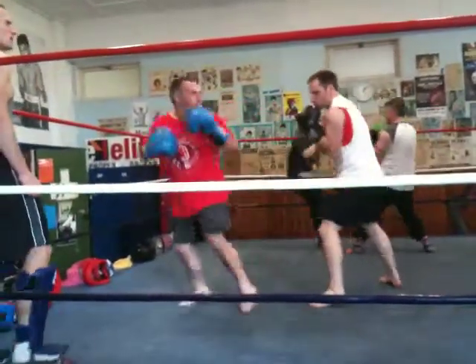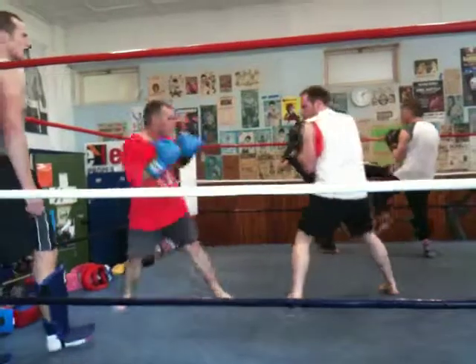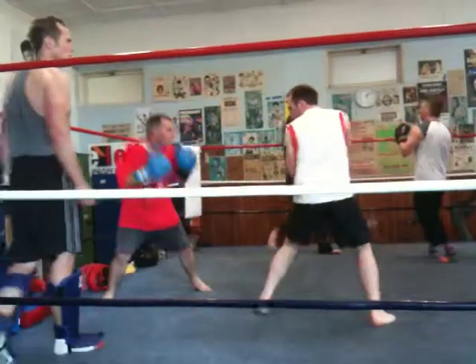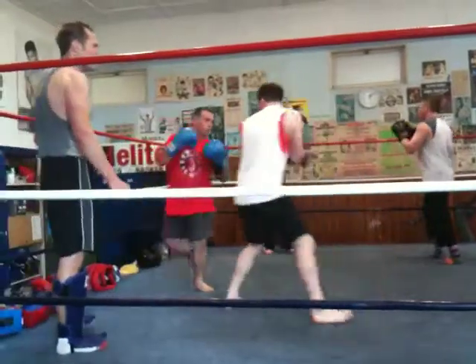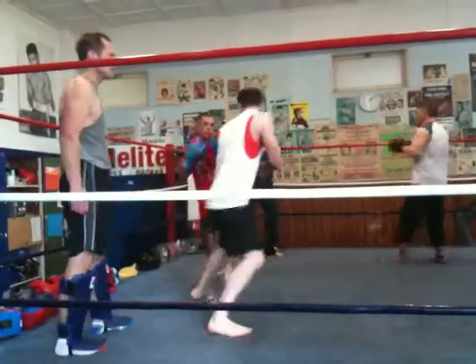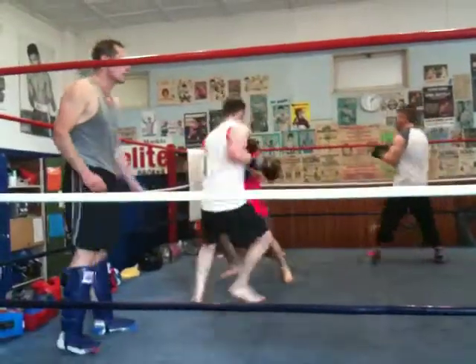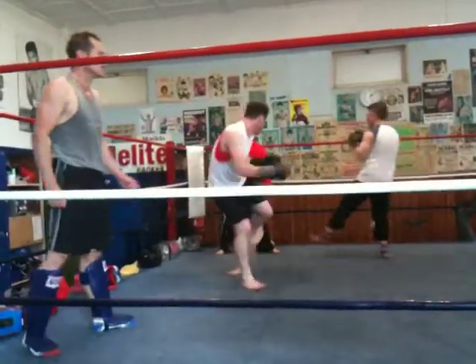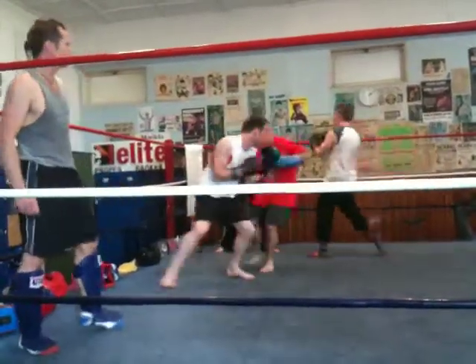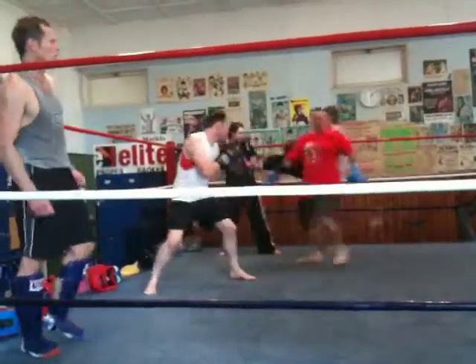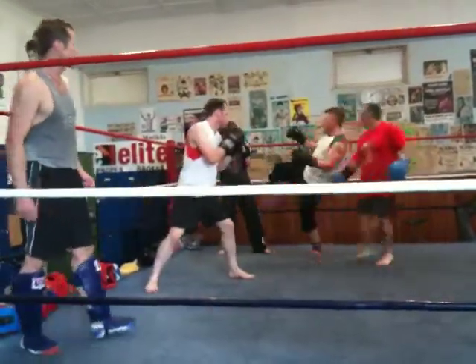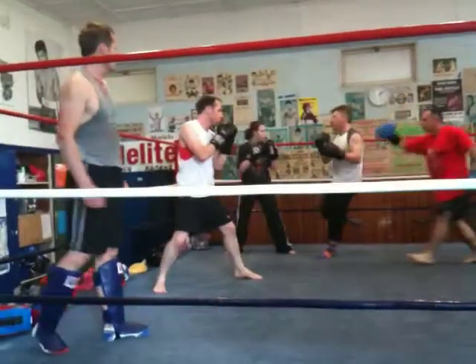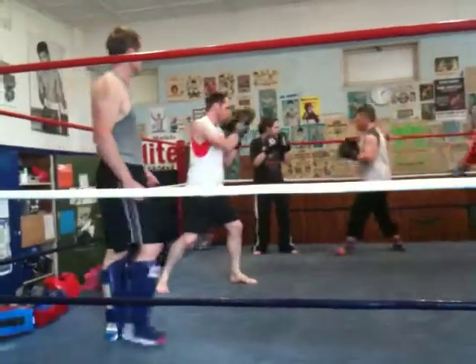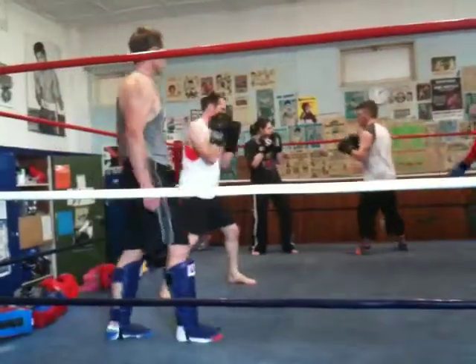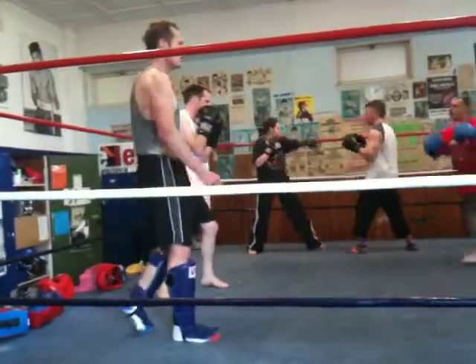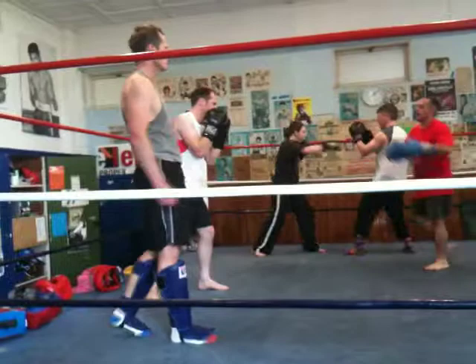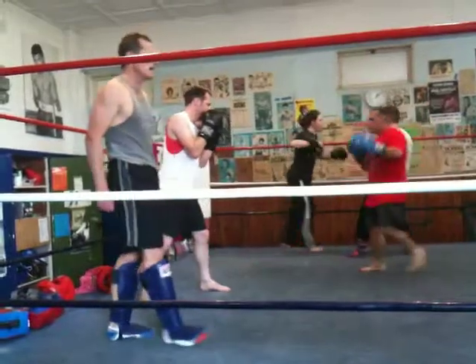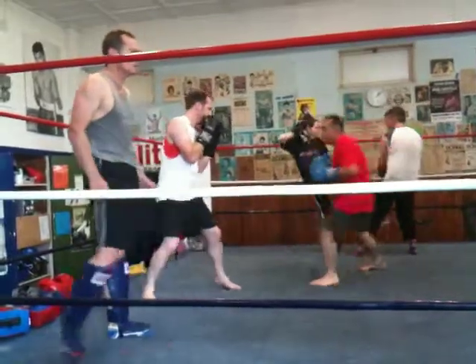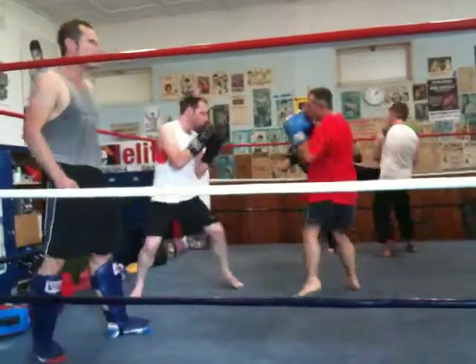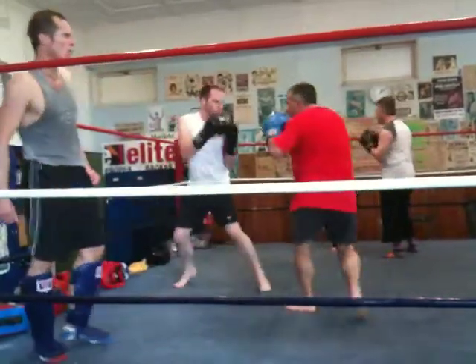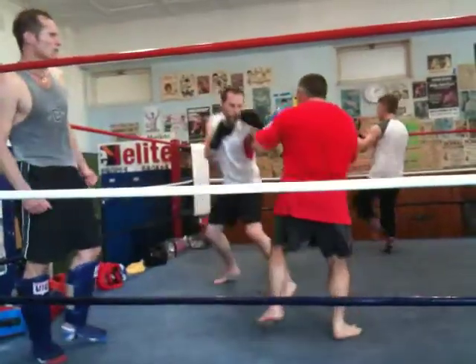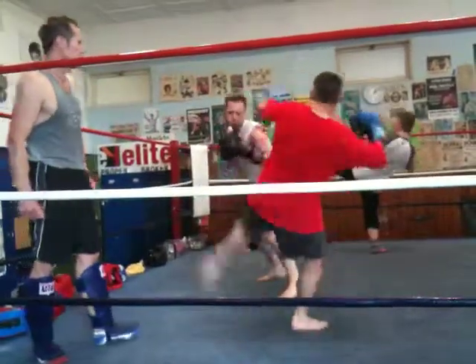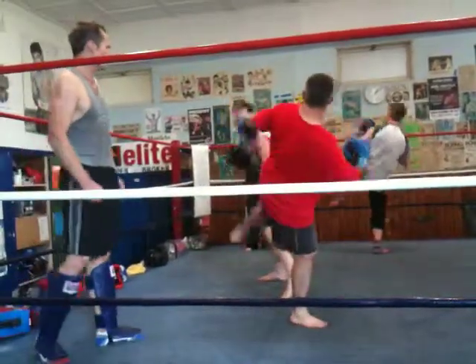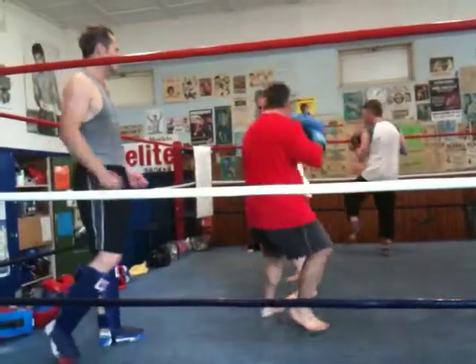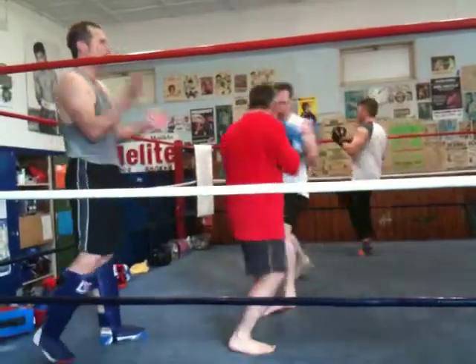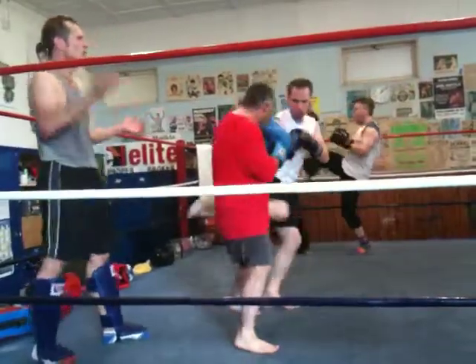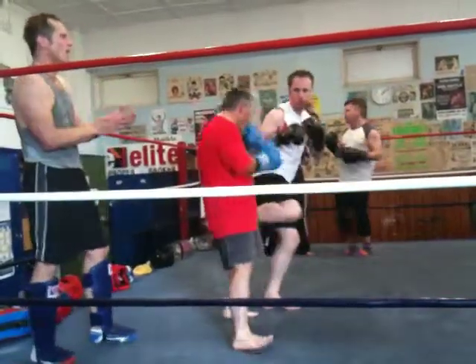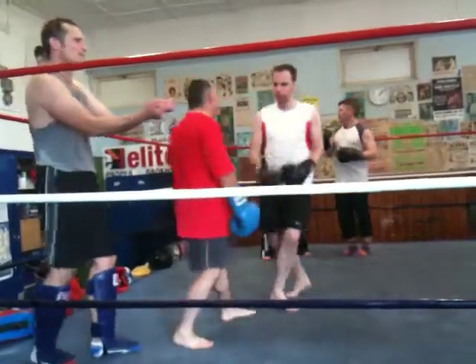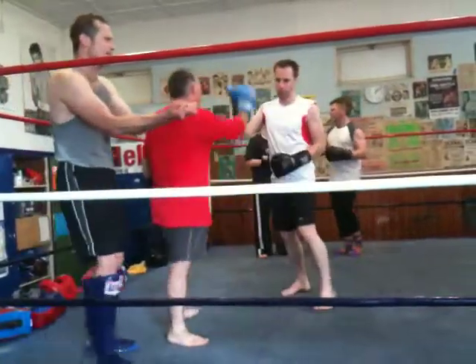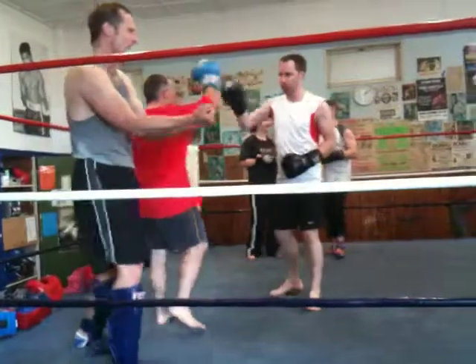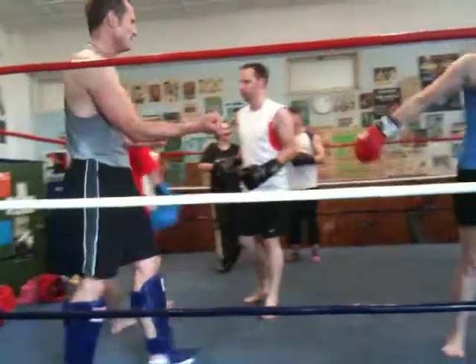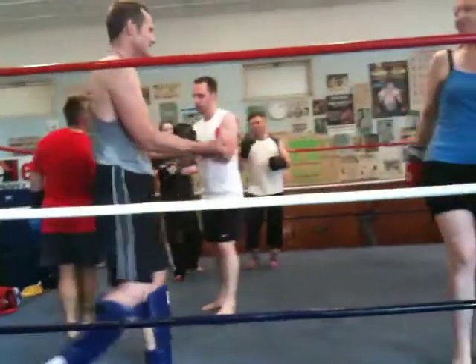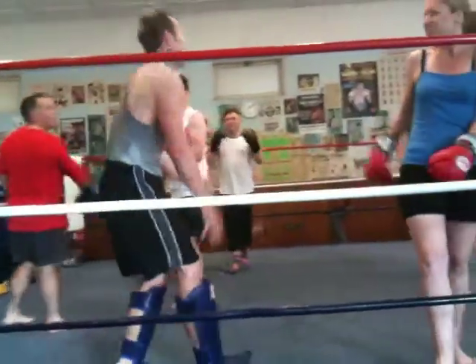Inside leg kick. Look up a little bit, don't look down there. What about the push kick? Come on. Five, four, three, two, one. Good job. We've made it without anything.